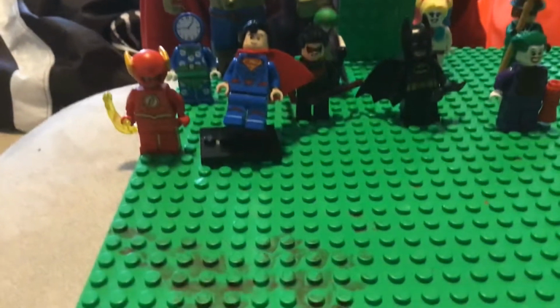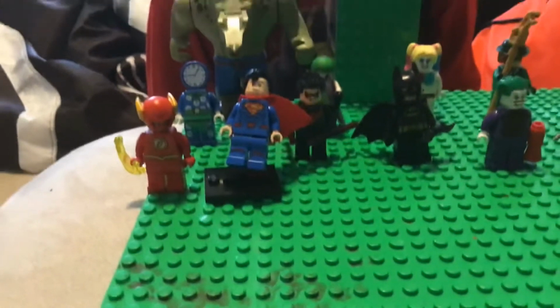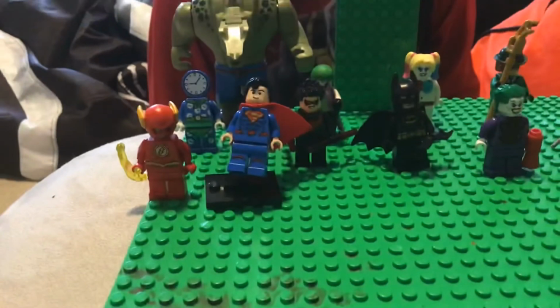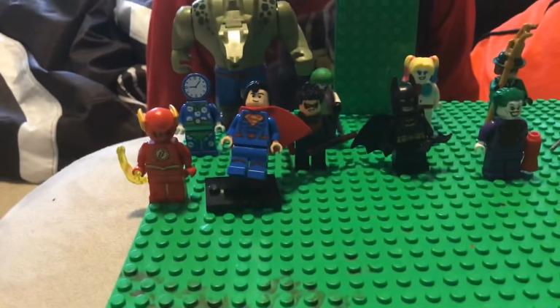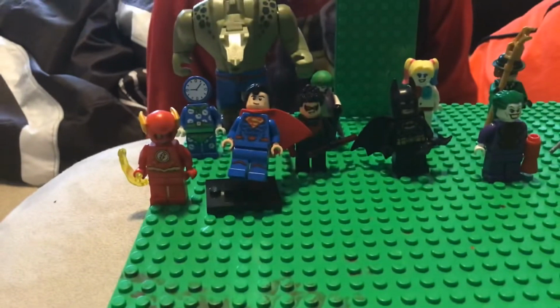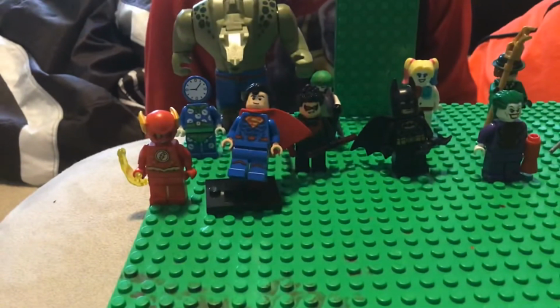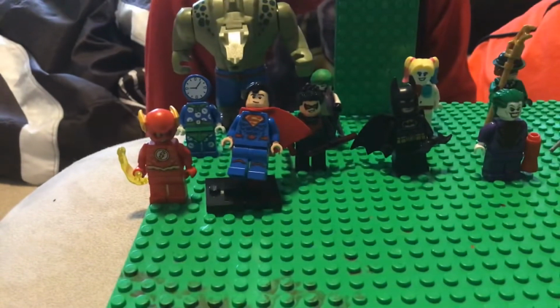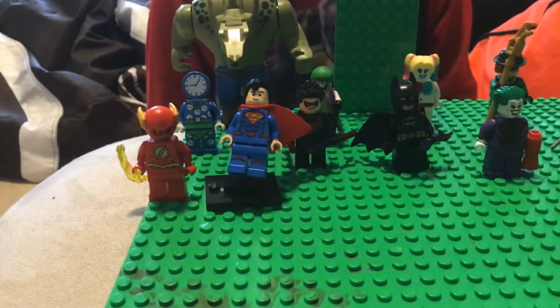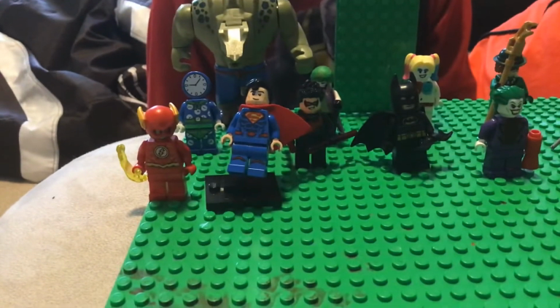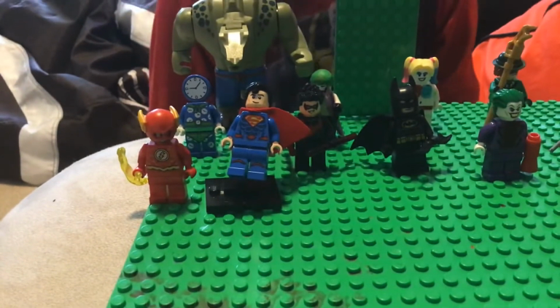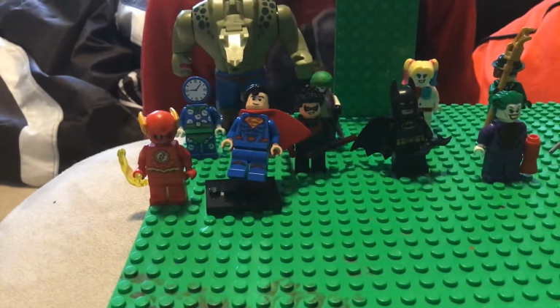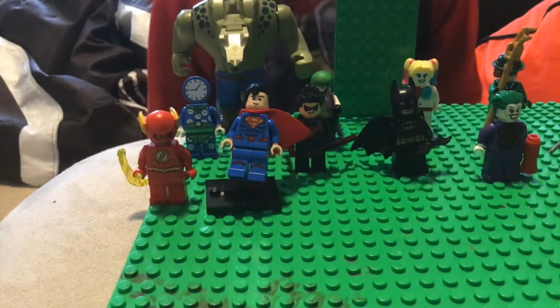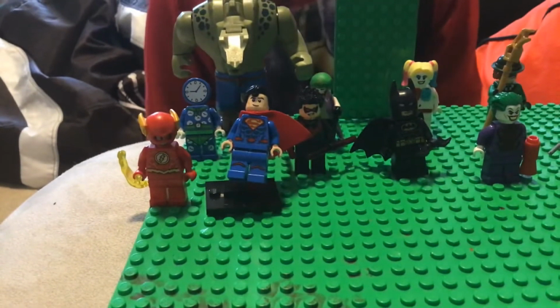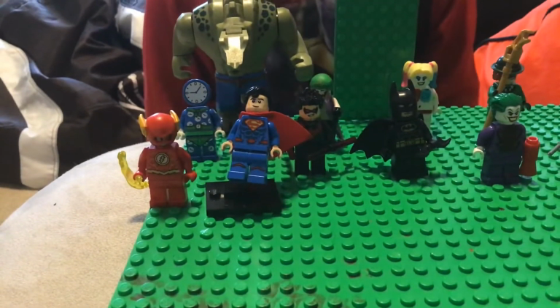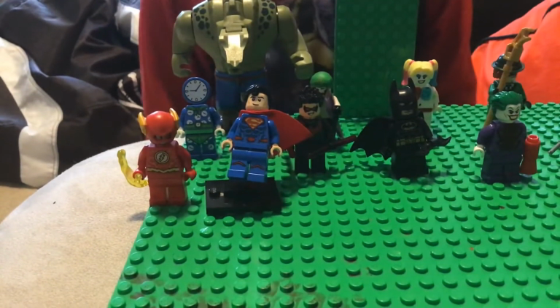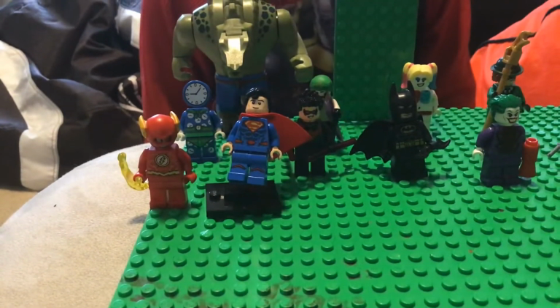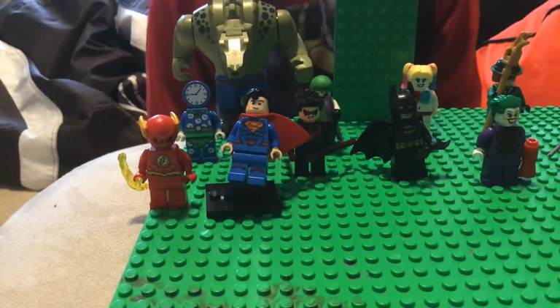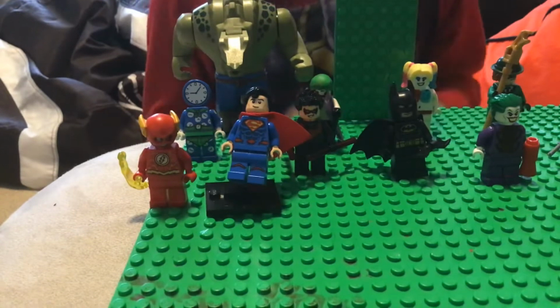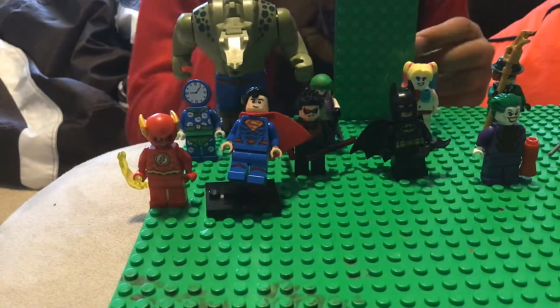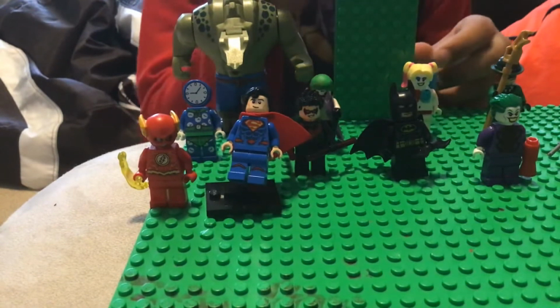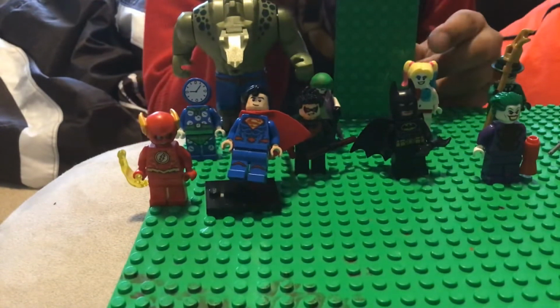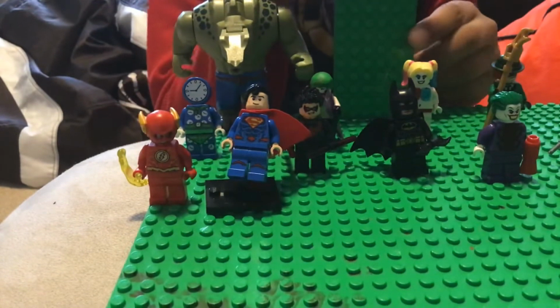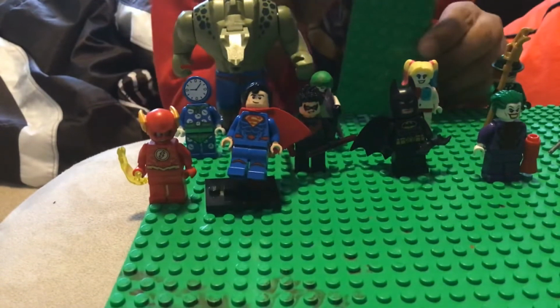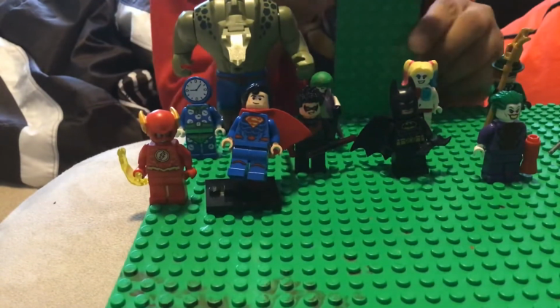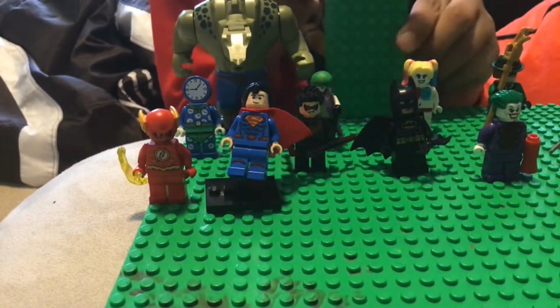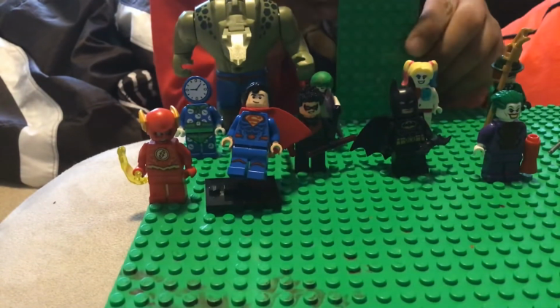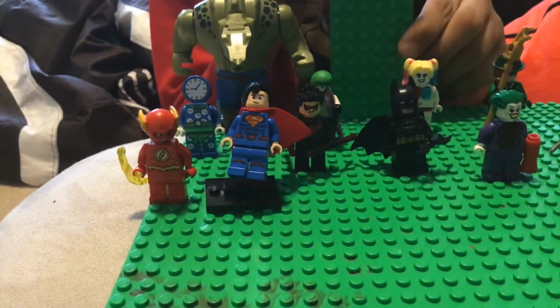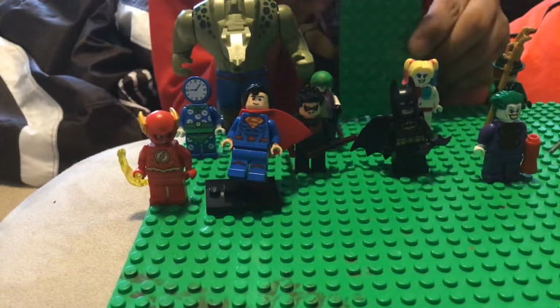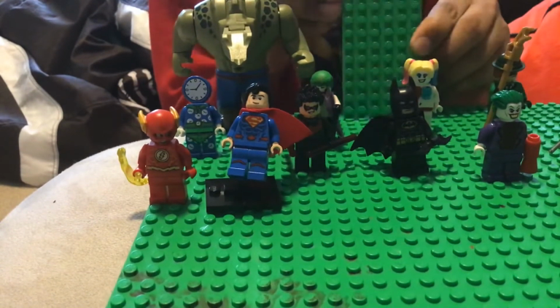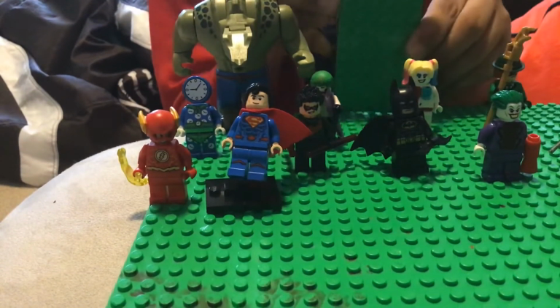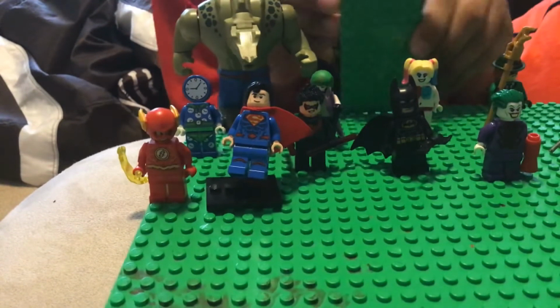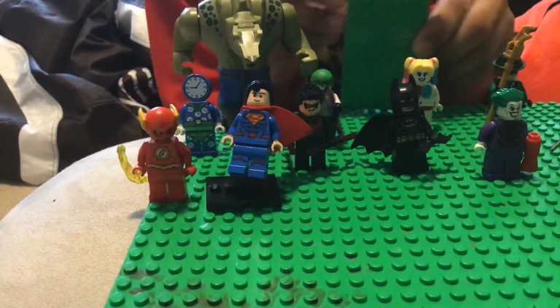Hello guys, MaxterBuilder here. Today I'm going to be showing you my custom DC minifigures — villains and heroes.